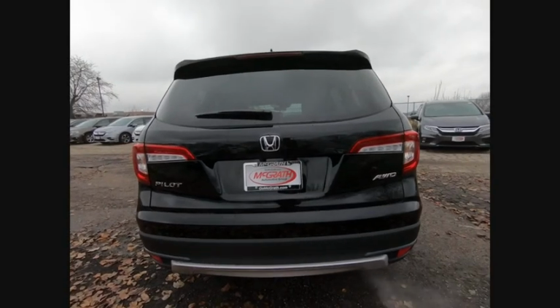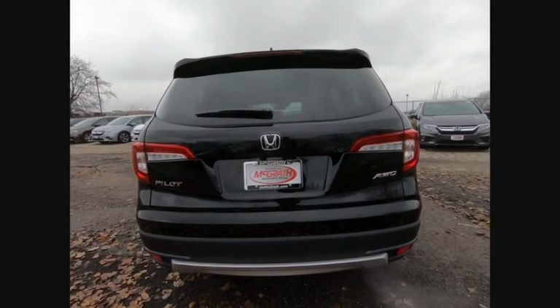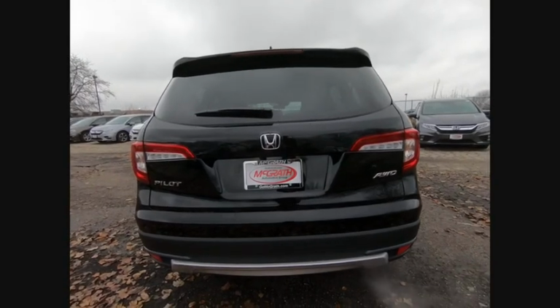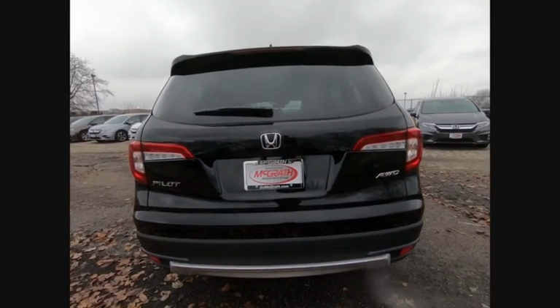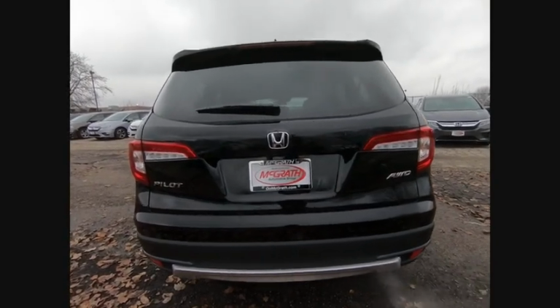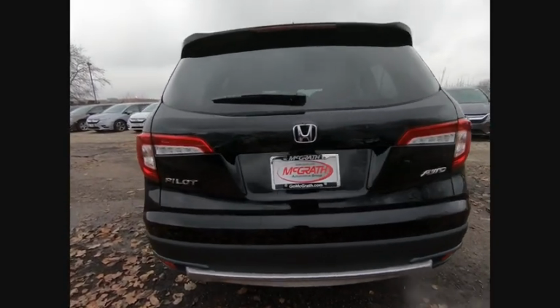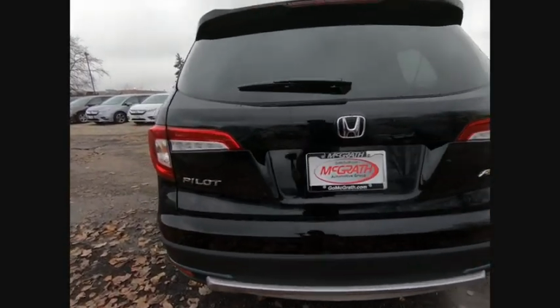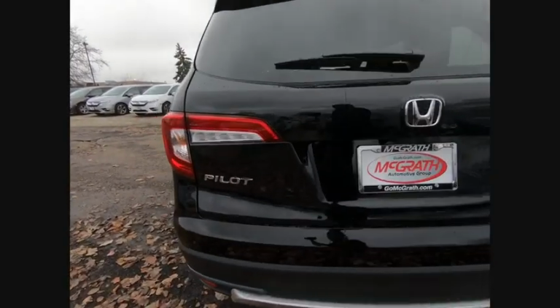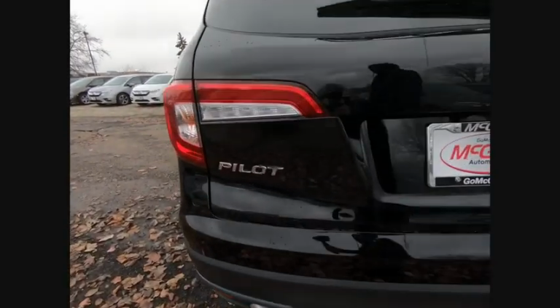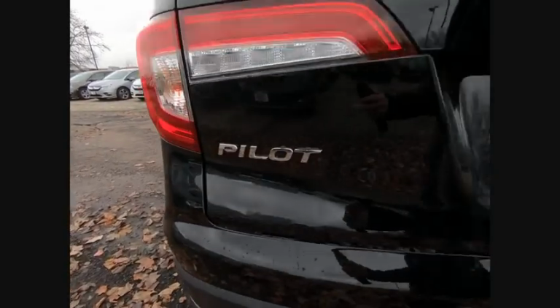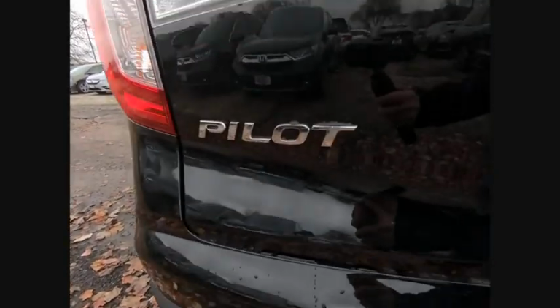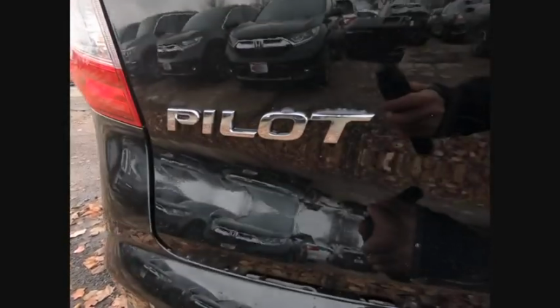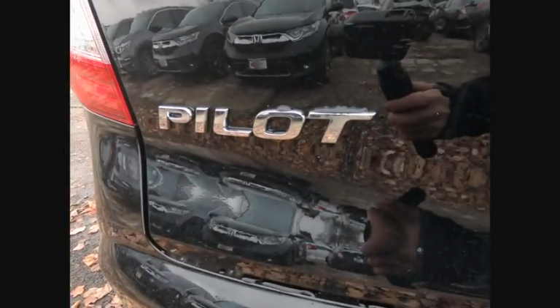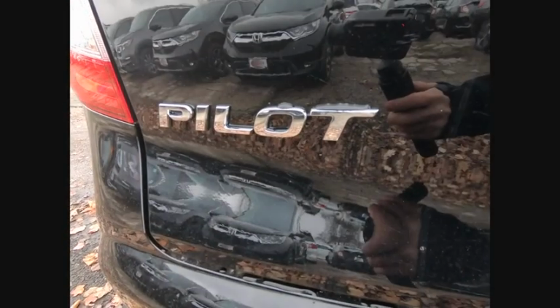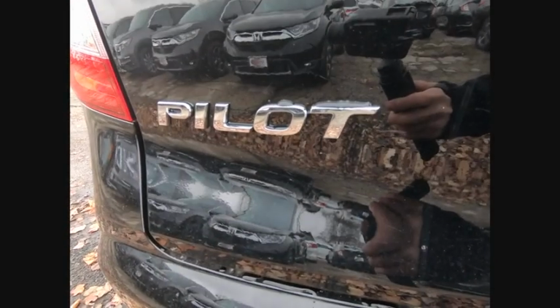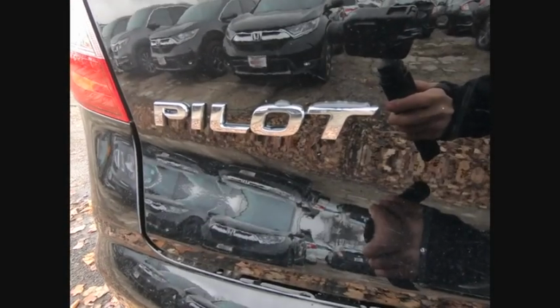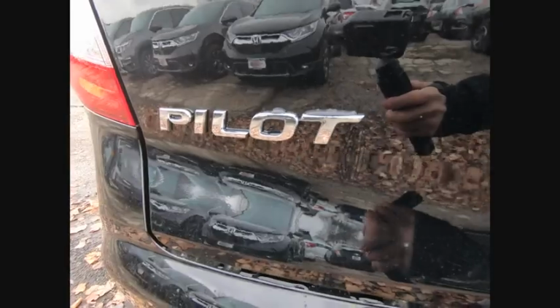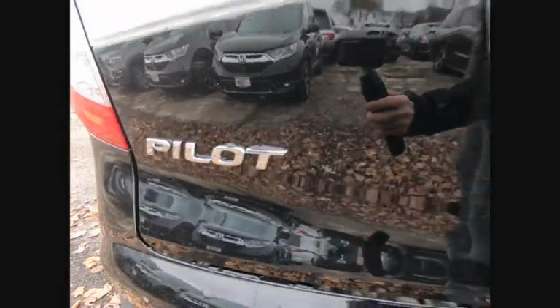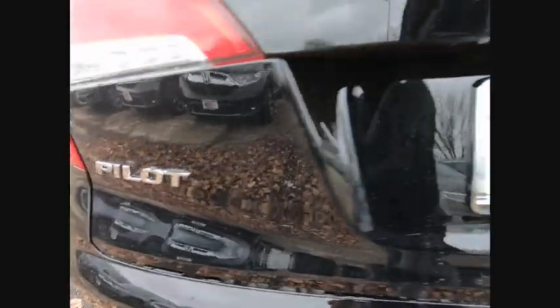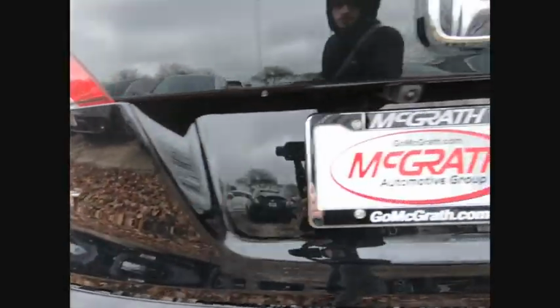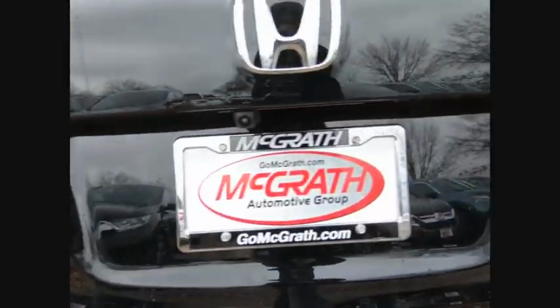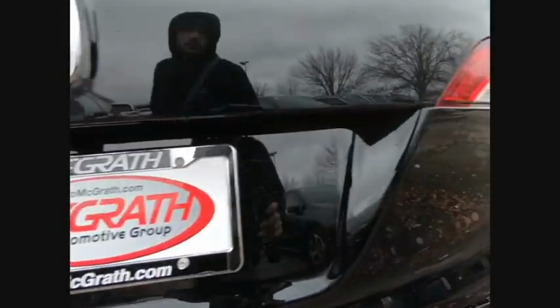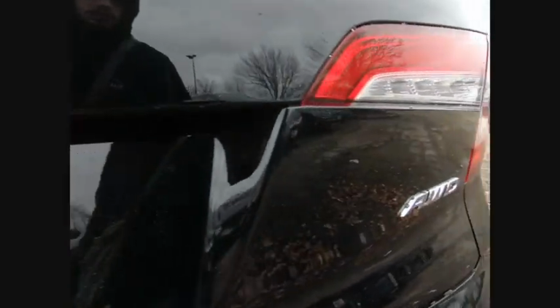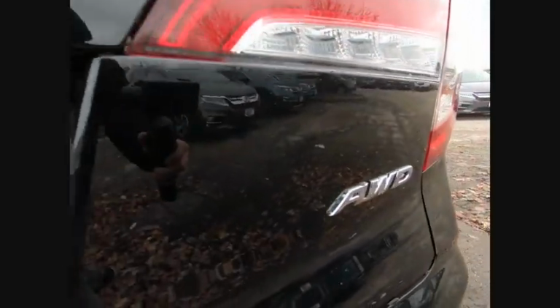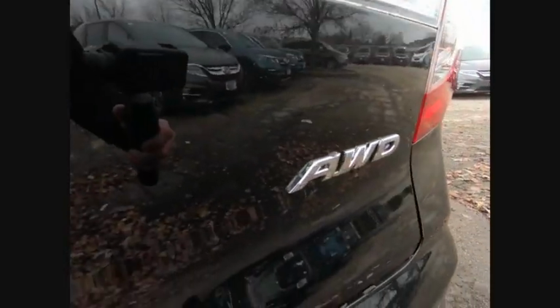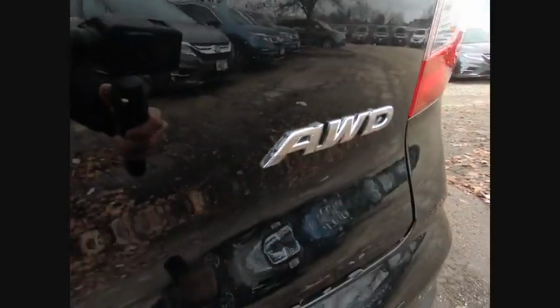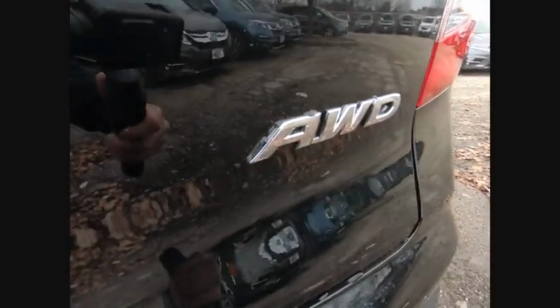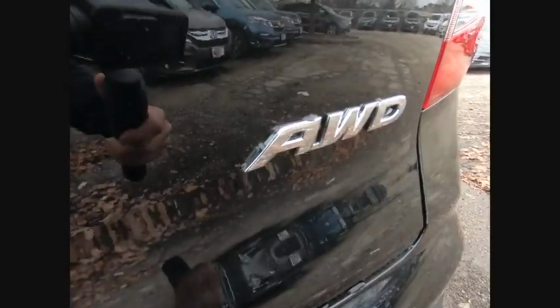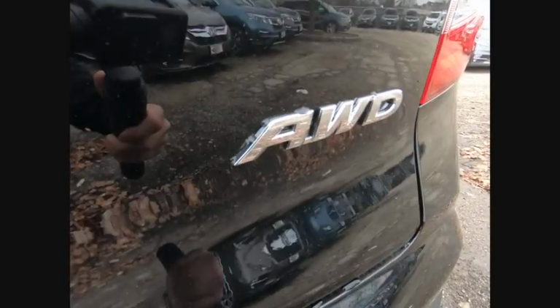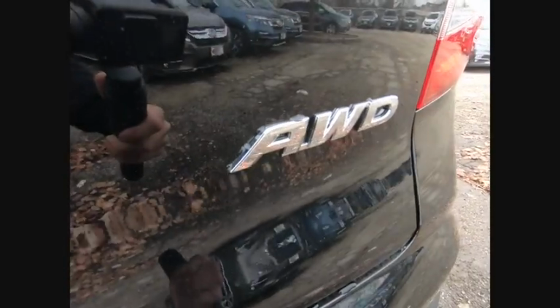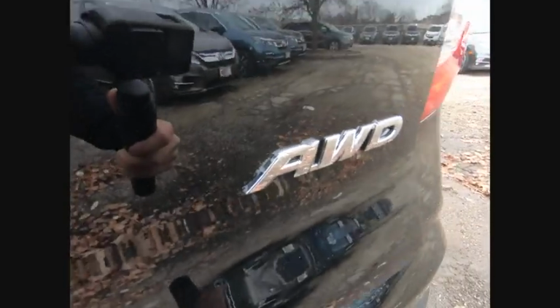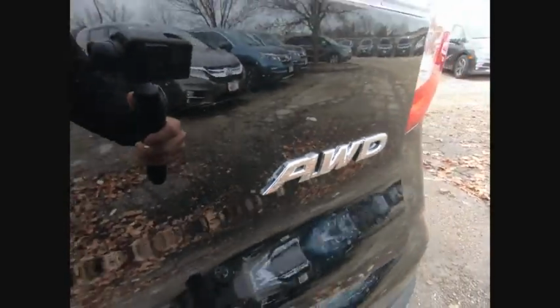Blind spot monitor. Heated mirrors. All wheel drive. Aluminum wheels. Rear spoiler. Brake assist. Traction control. Stability control.